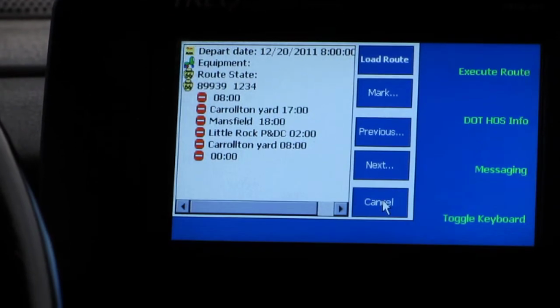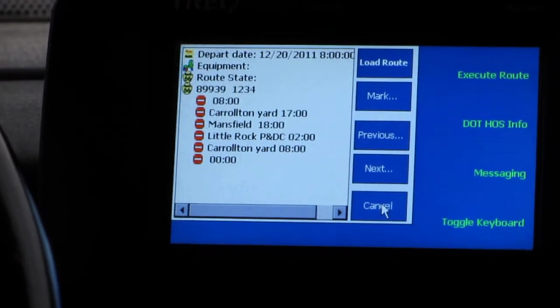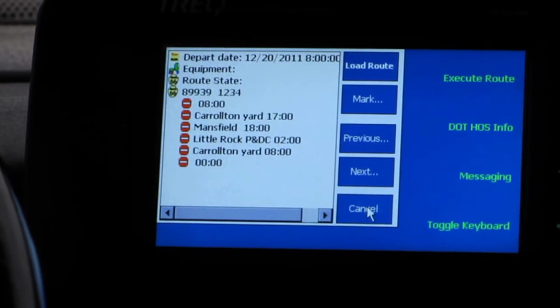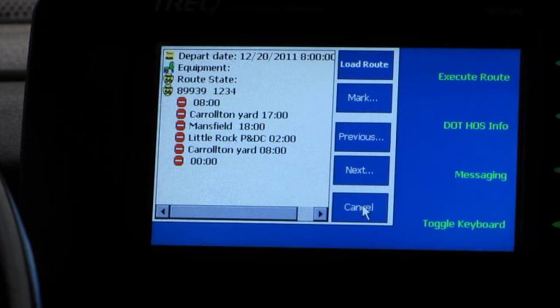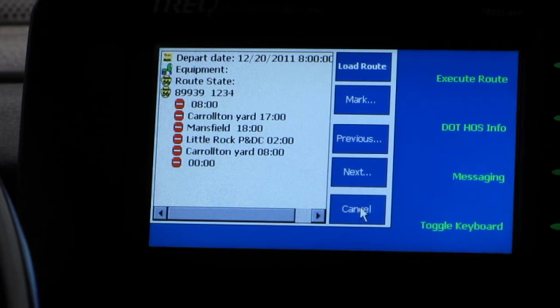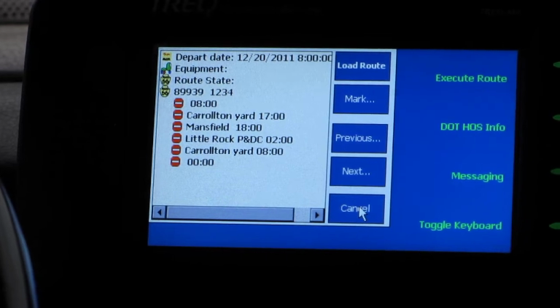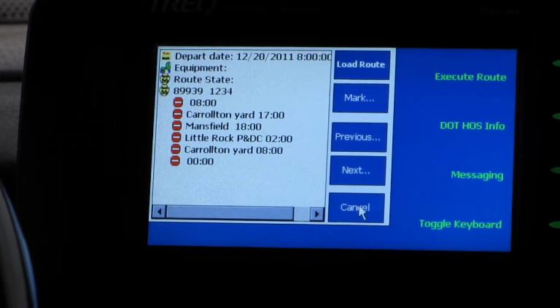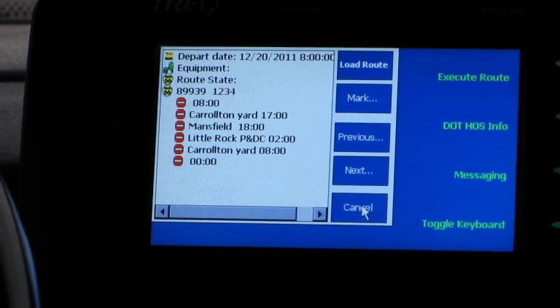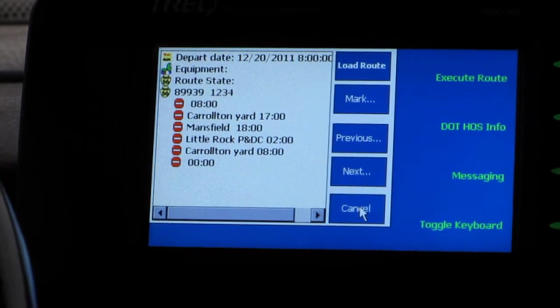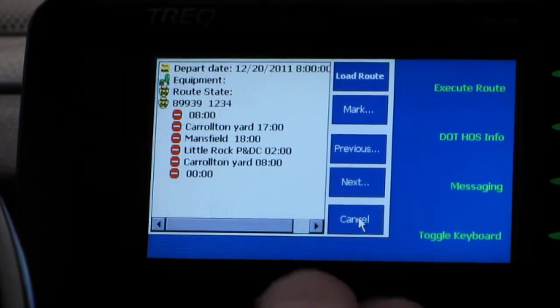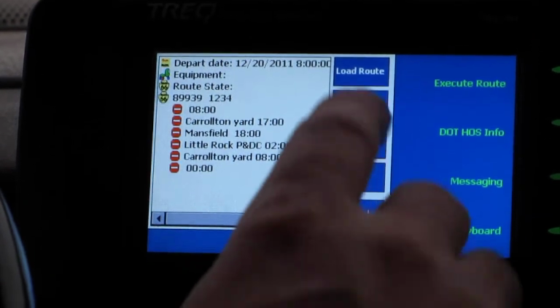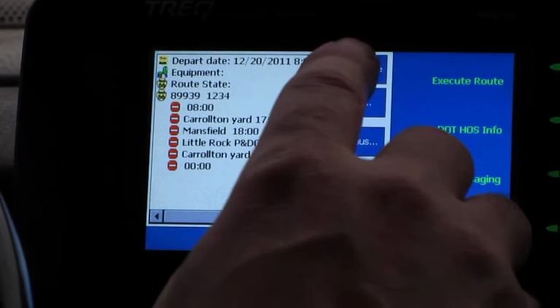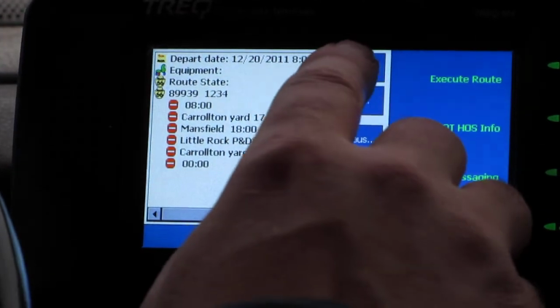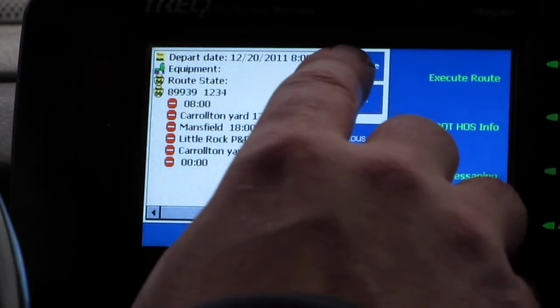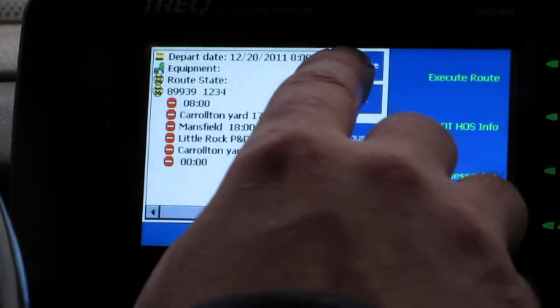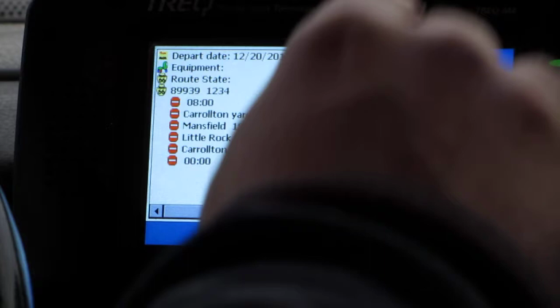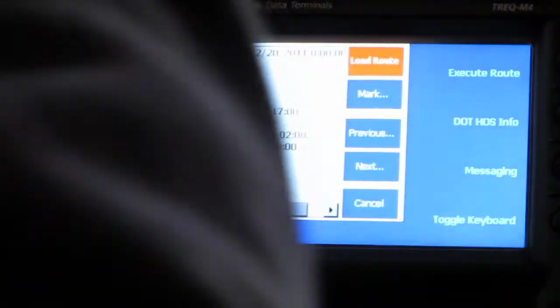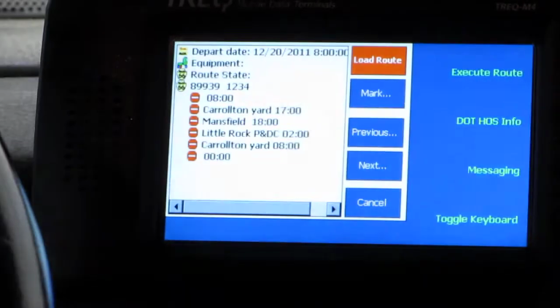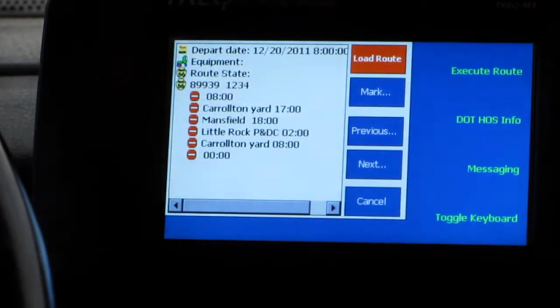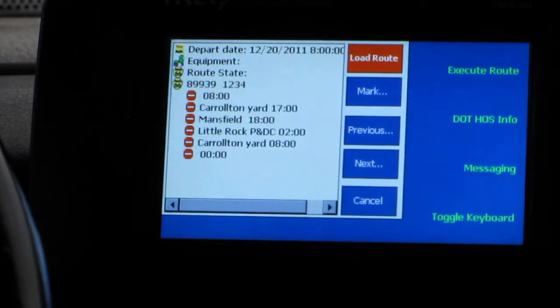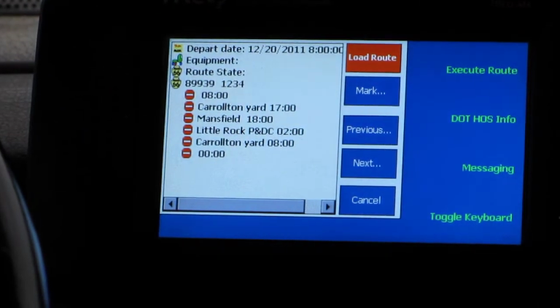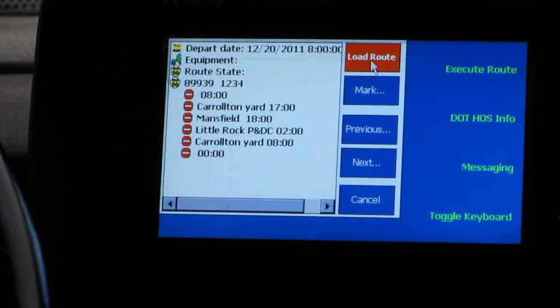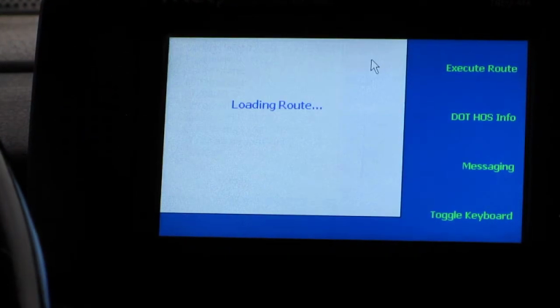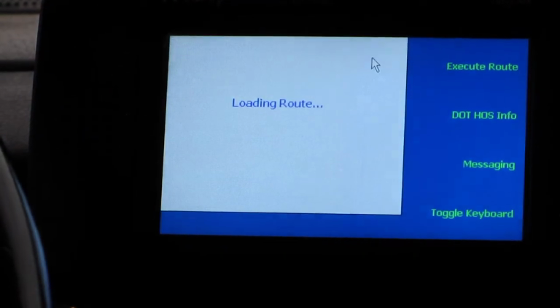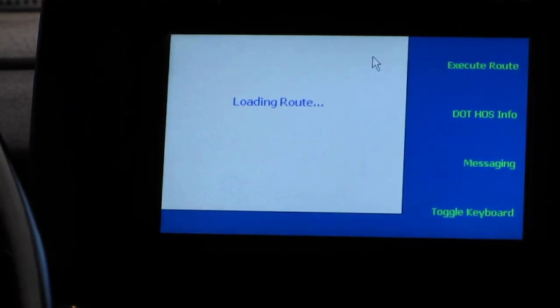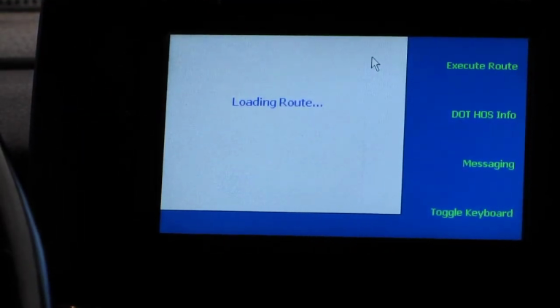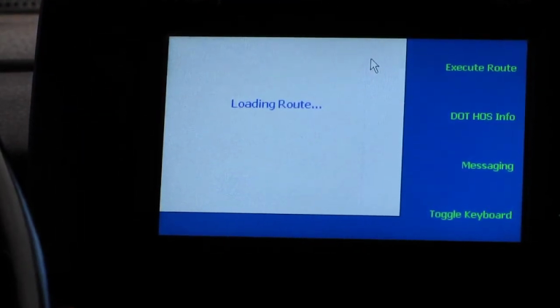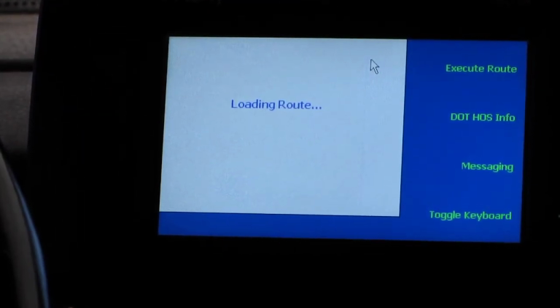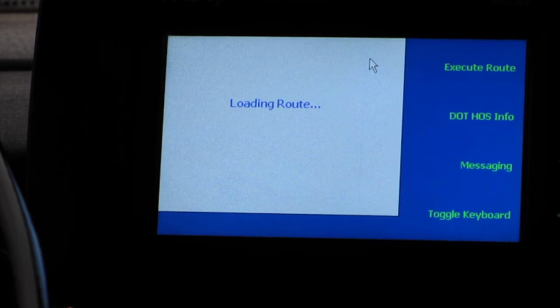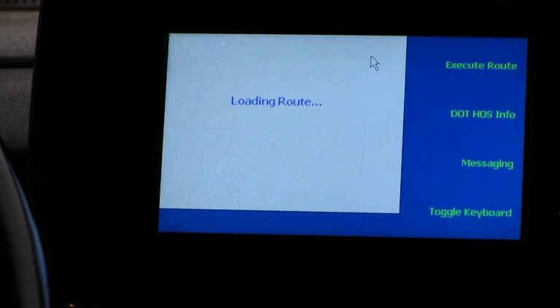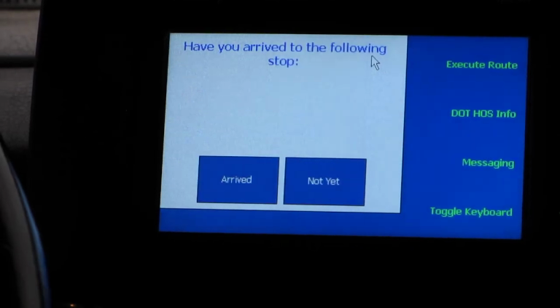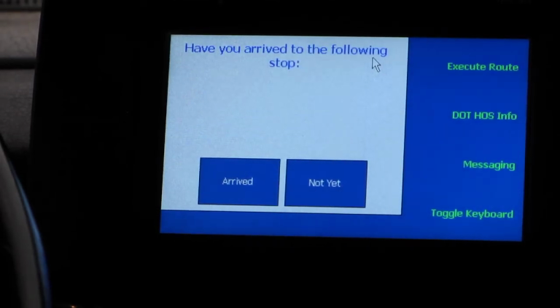We're back here at Carolton at 8 o'clock in the morning. I like that route, so I'm going to take it. I'm going to load my route and now I am assigned in dispatch.